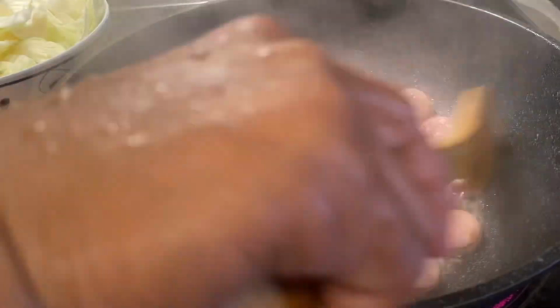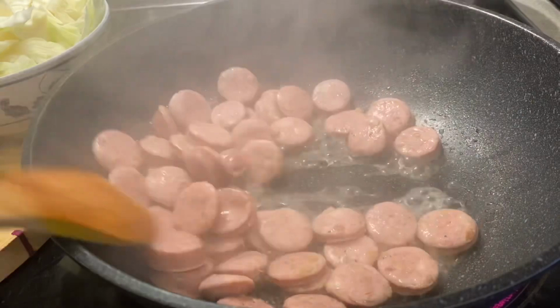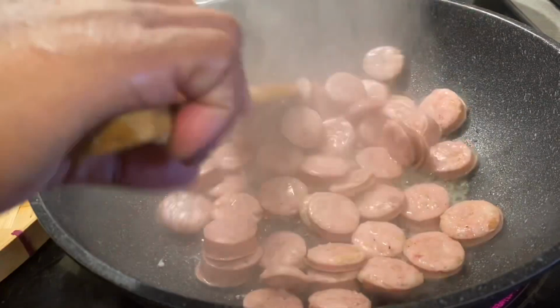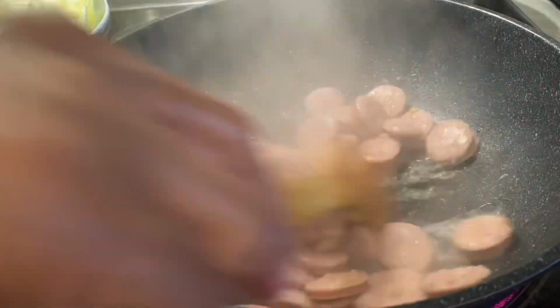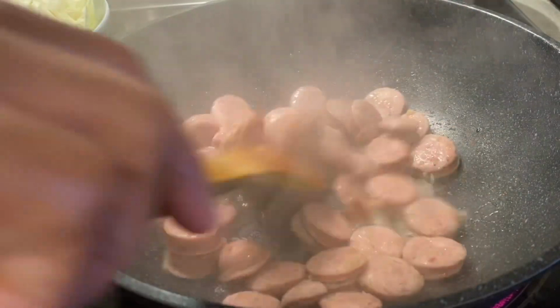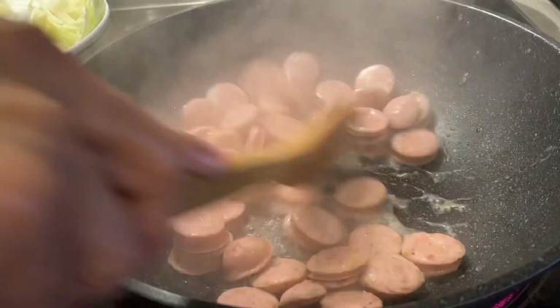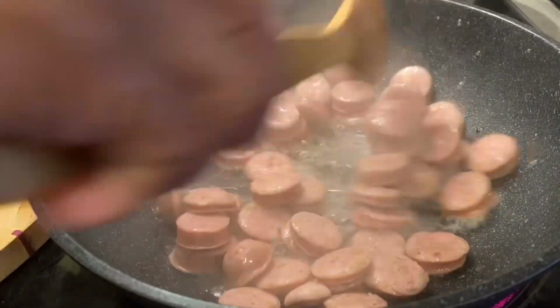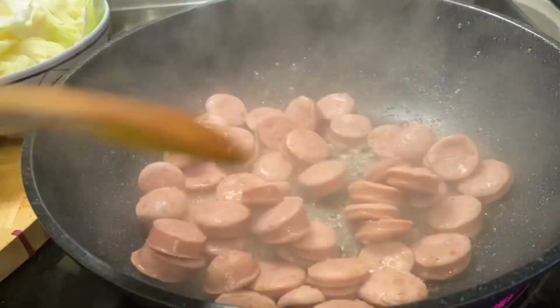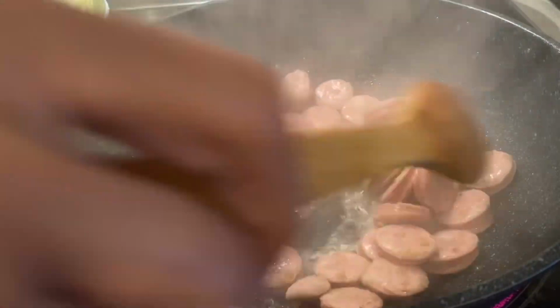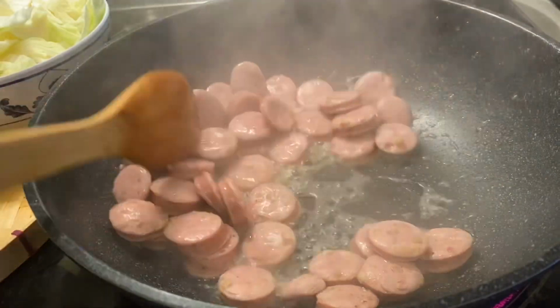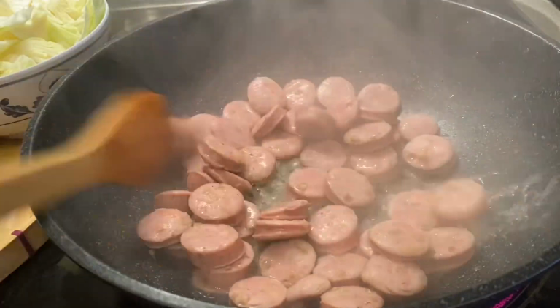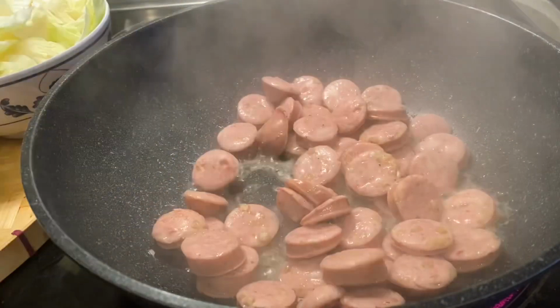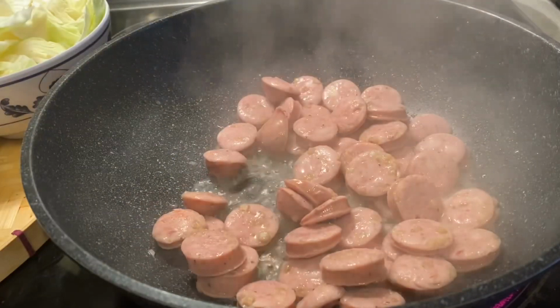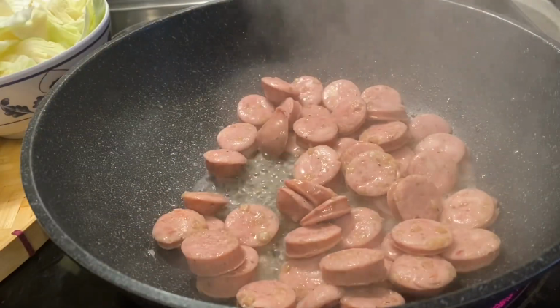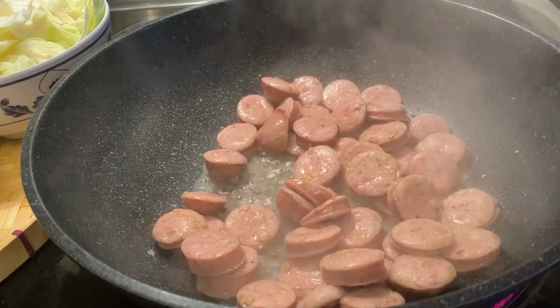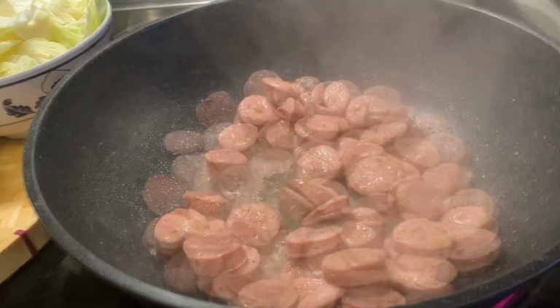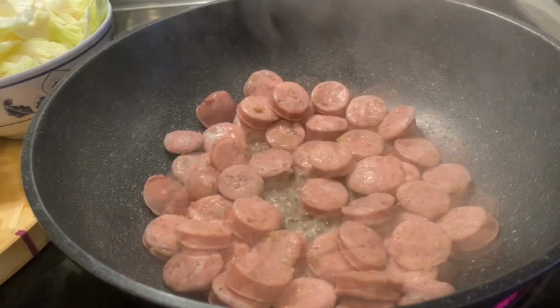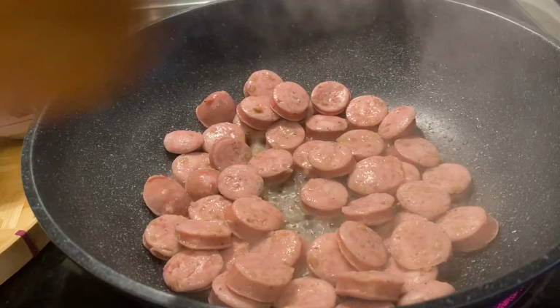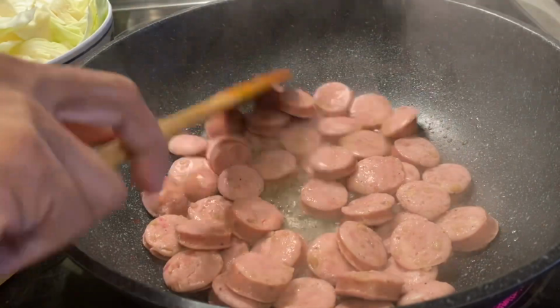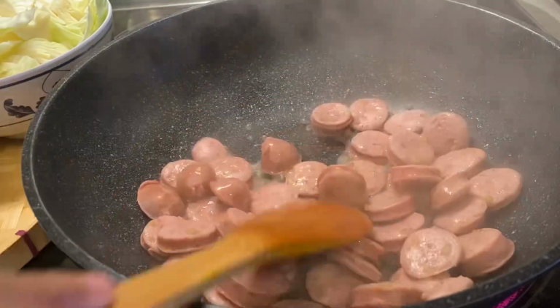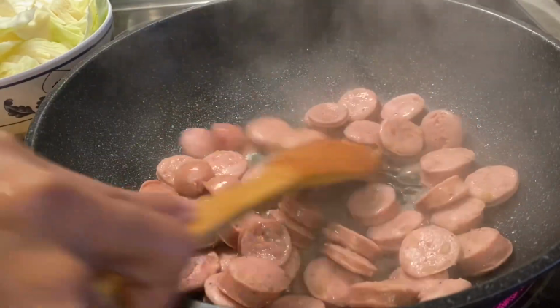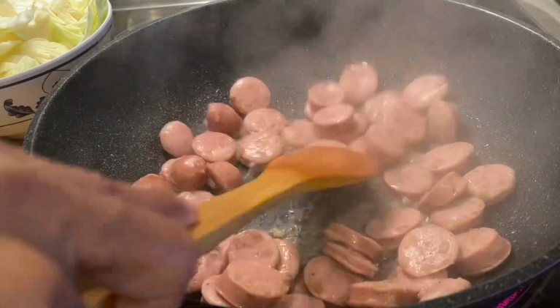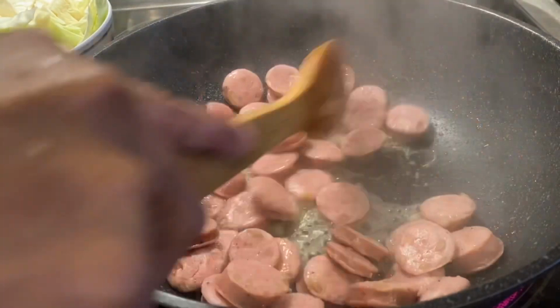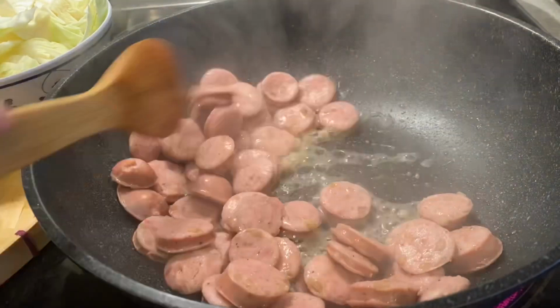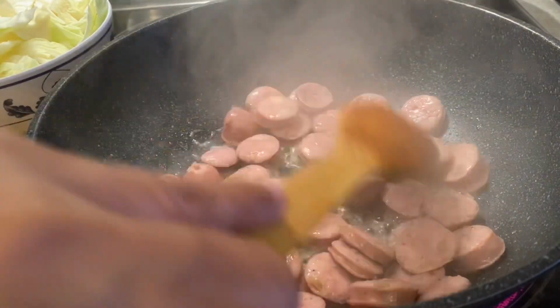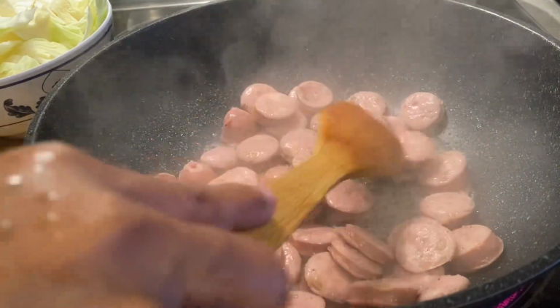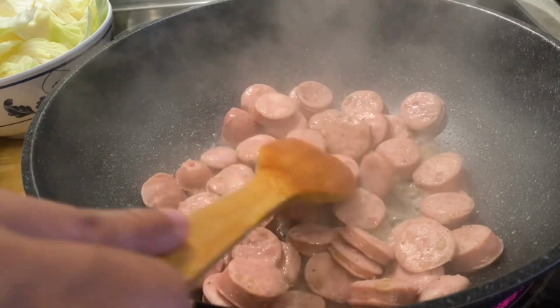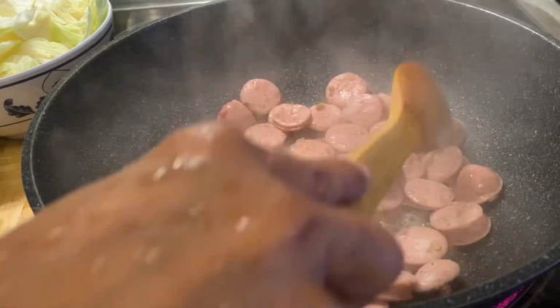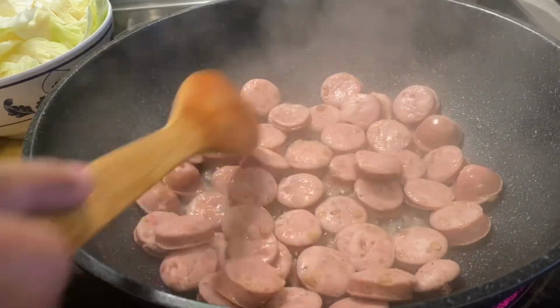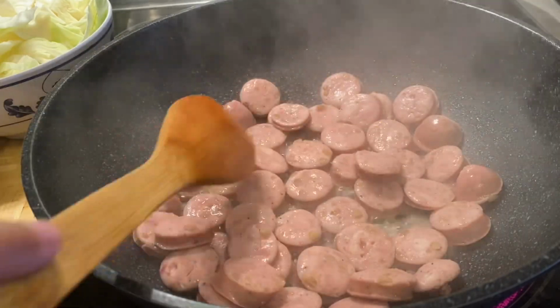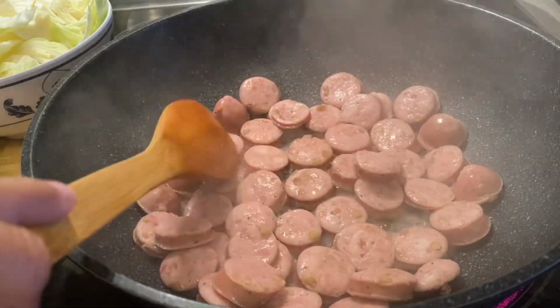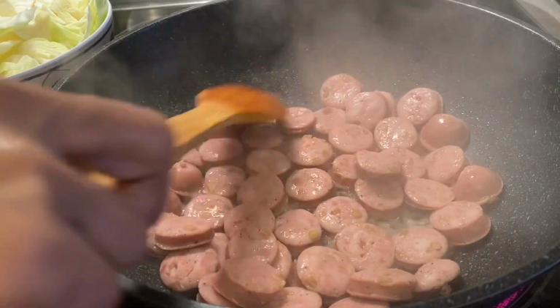Now you have to stir it very well so the sausage is evenly browned. This is very, very delicious sausage.